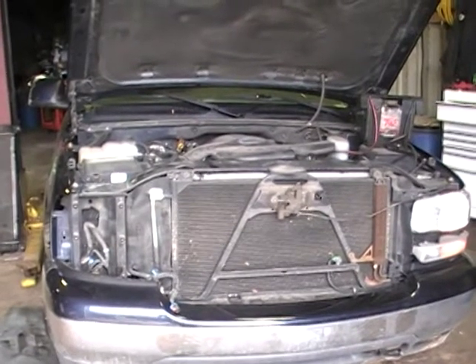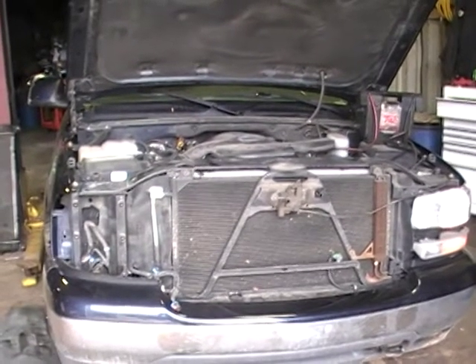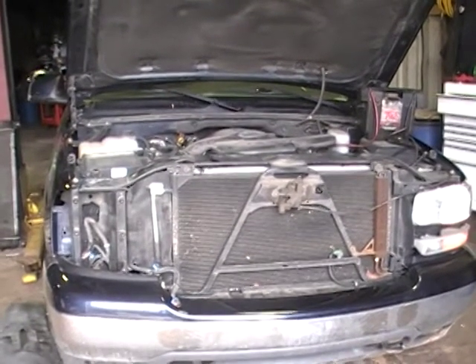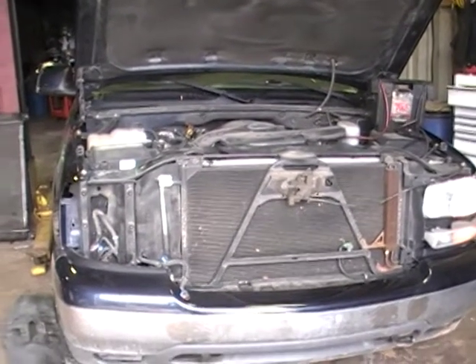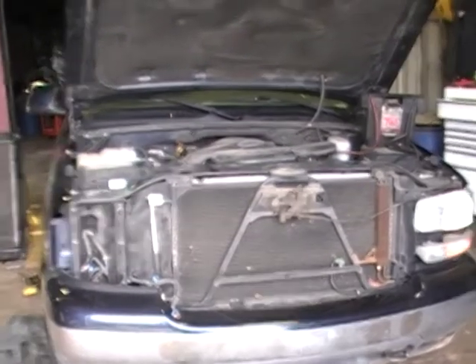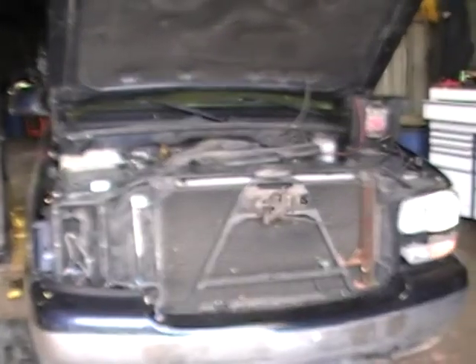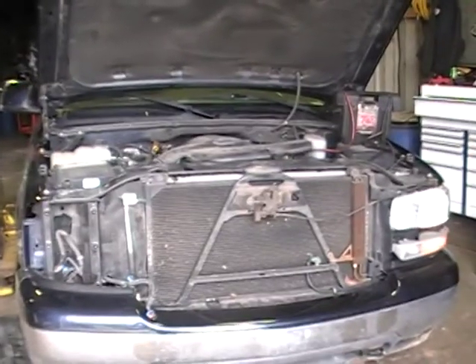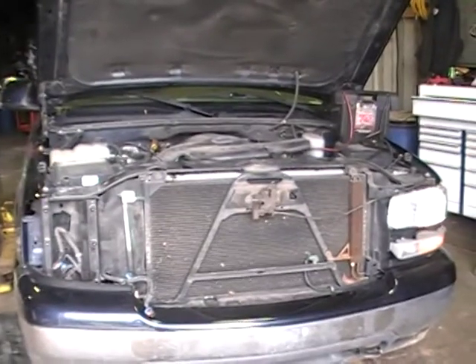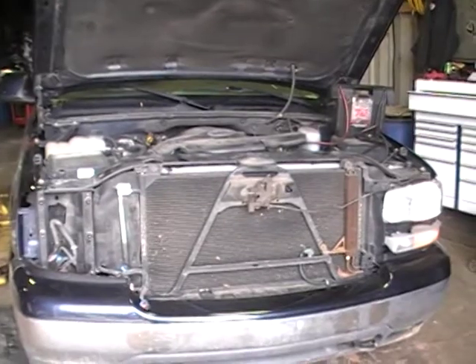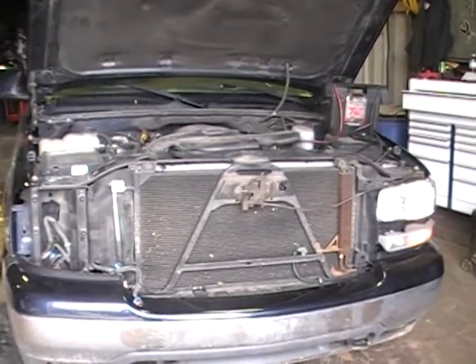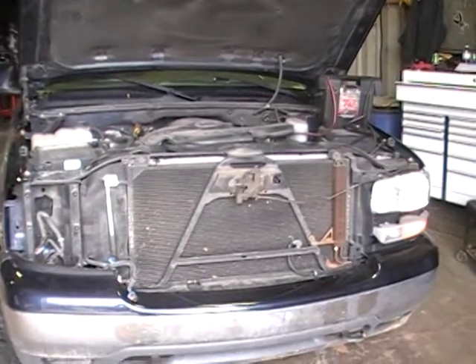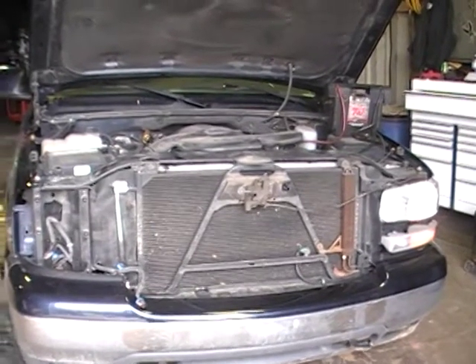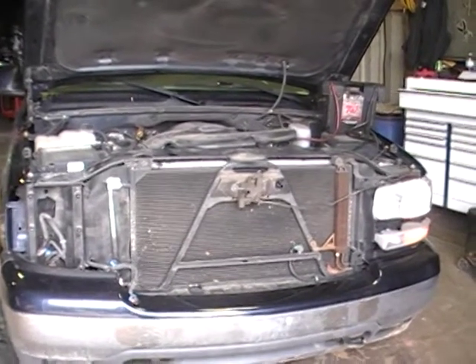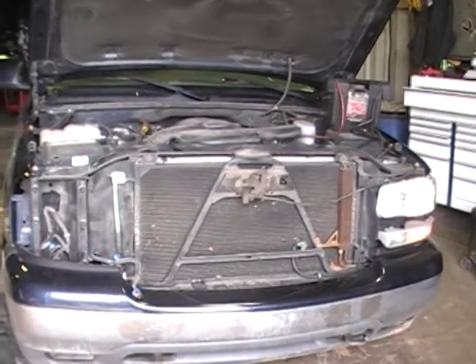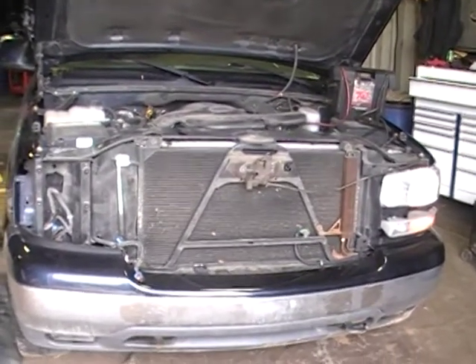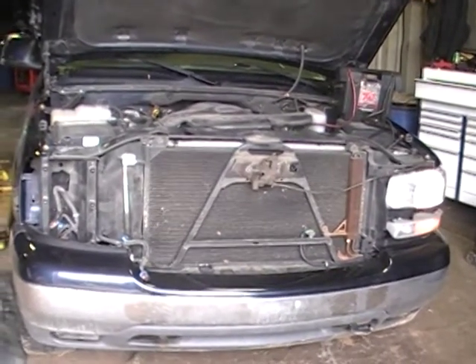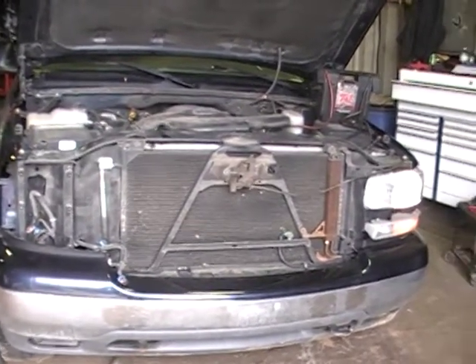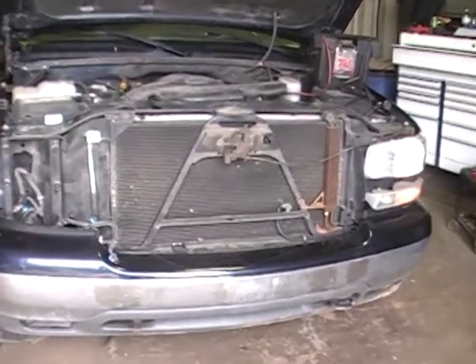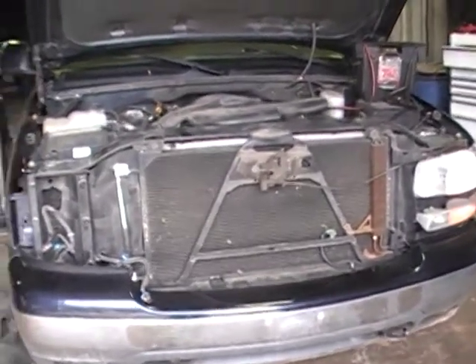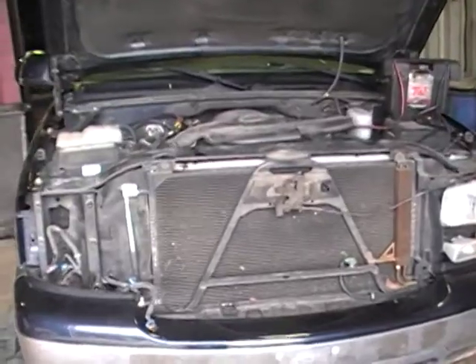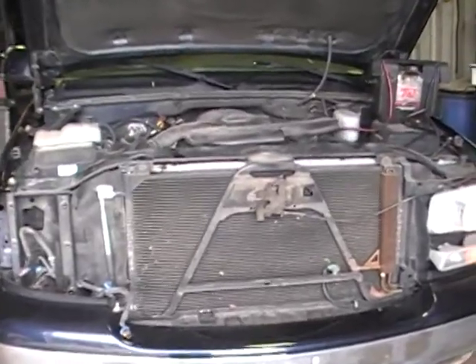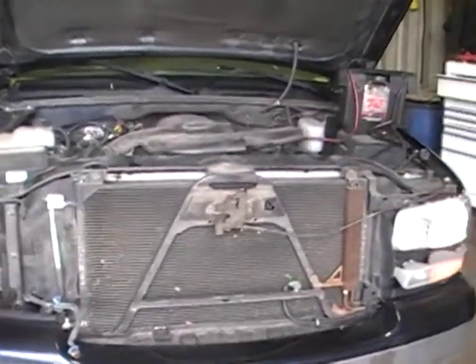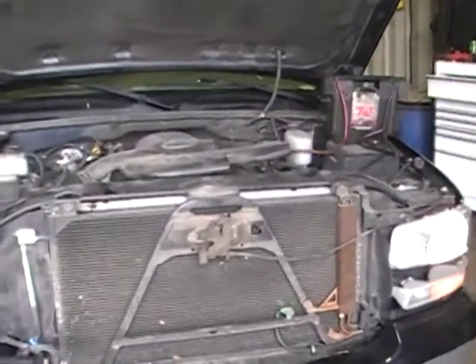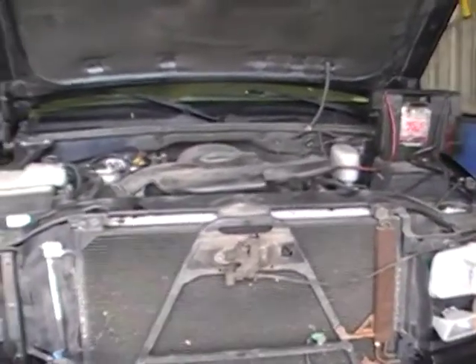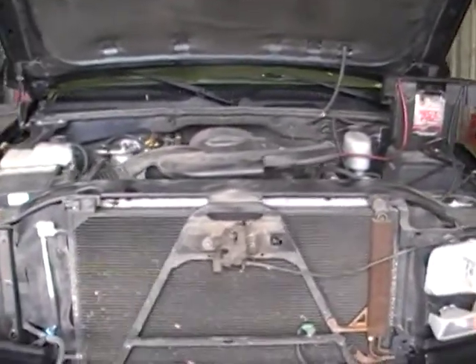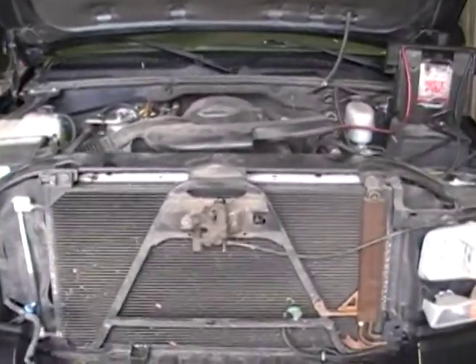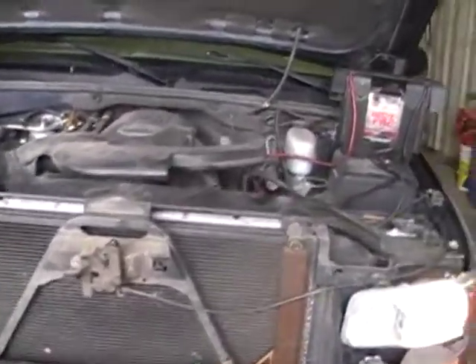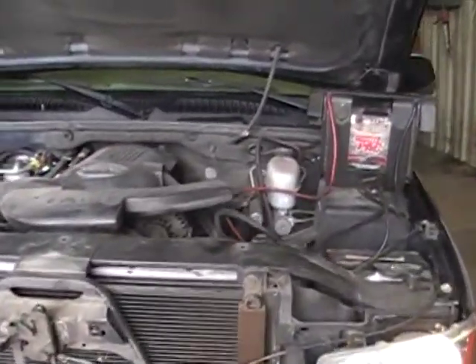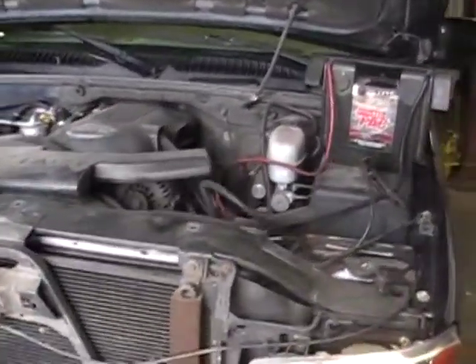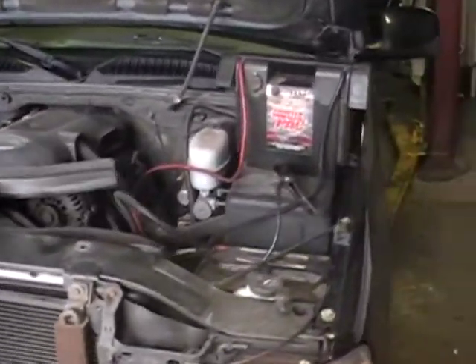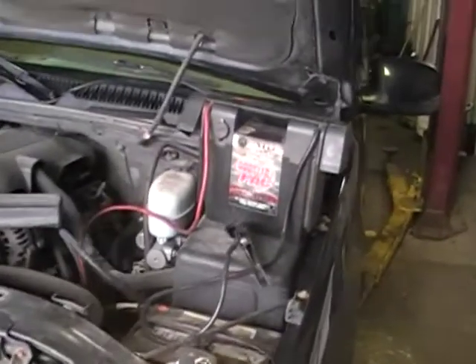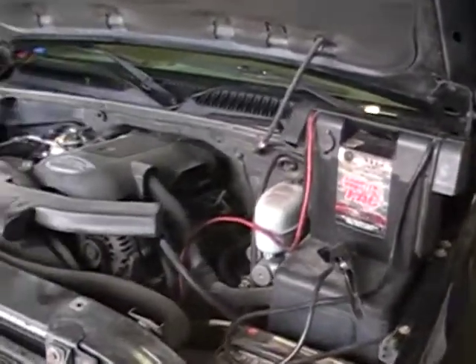Welcome to Just Chevy Trucks. Today we're looking at a 2004 GMC Yukon LM7 5.3 LS engine. It's a cast-iron block with aluminum heads — great running, low mileage, about 128,000 miles.